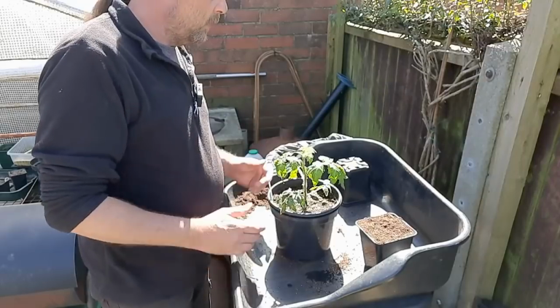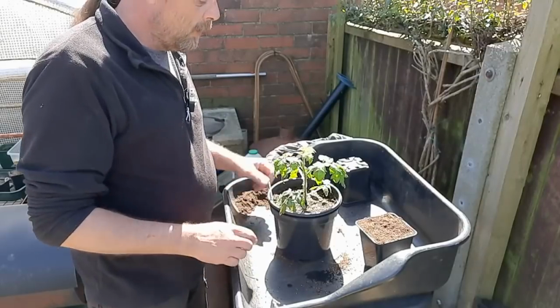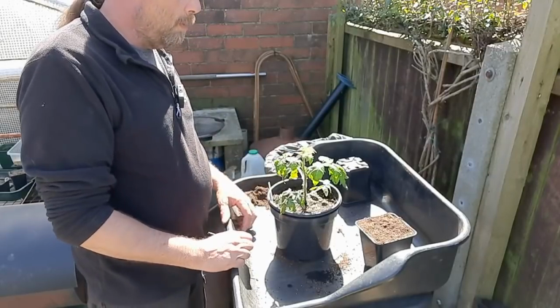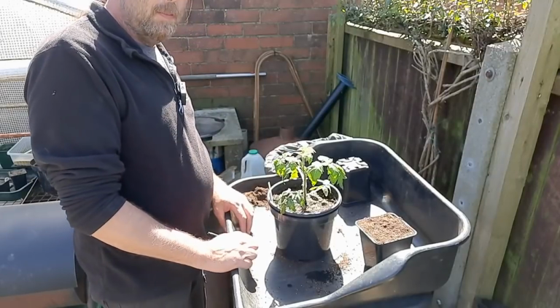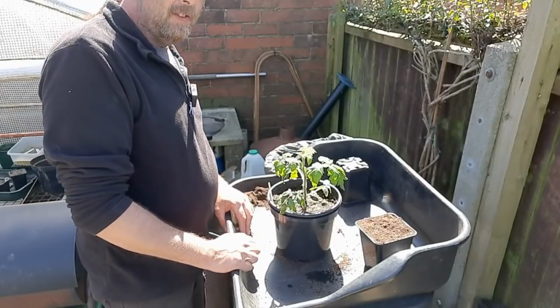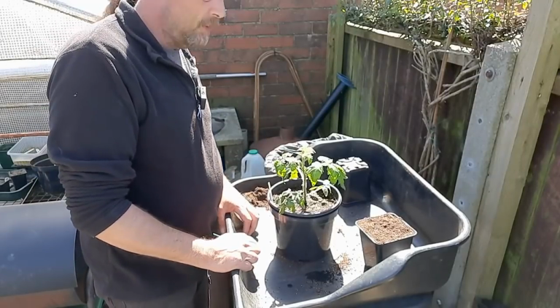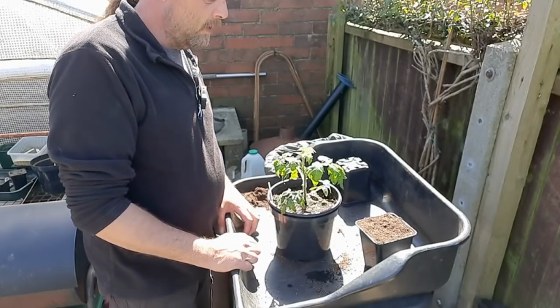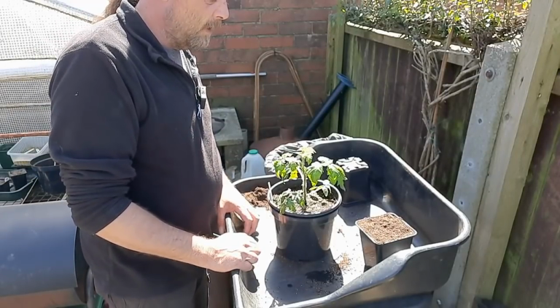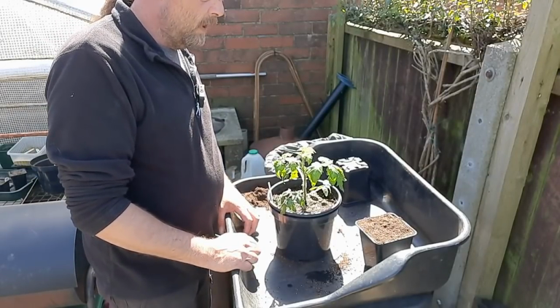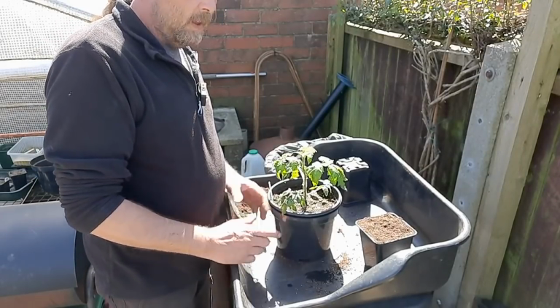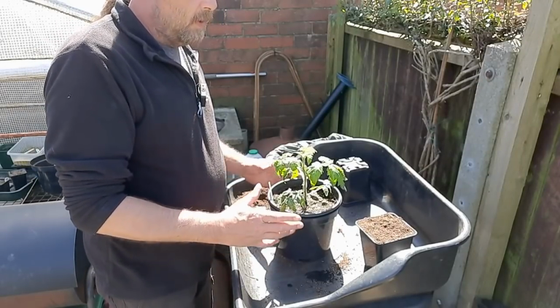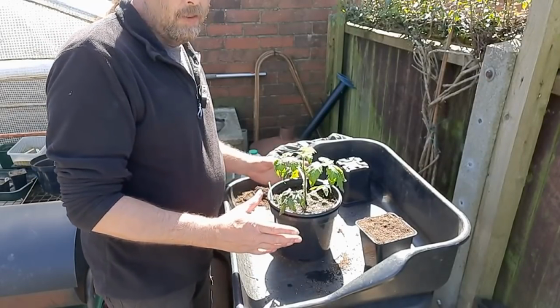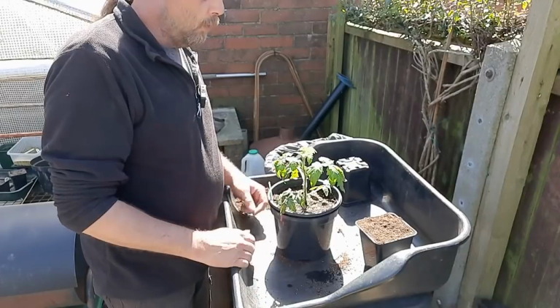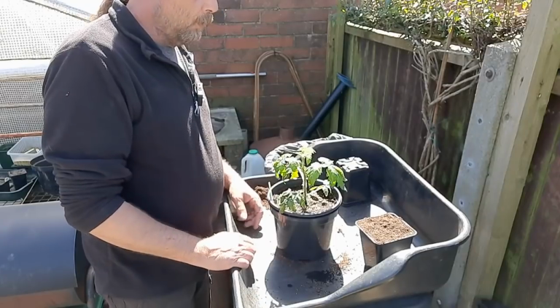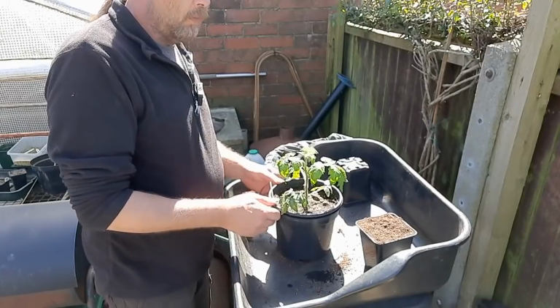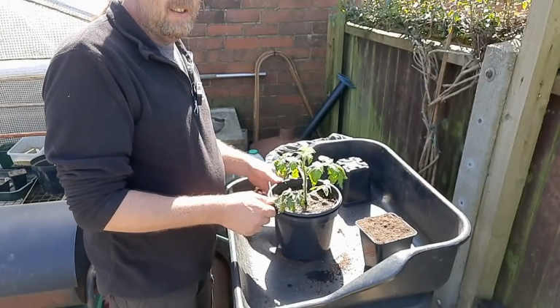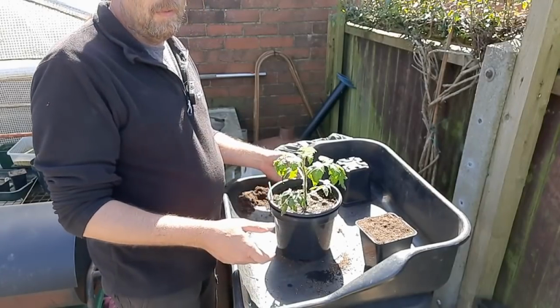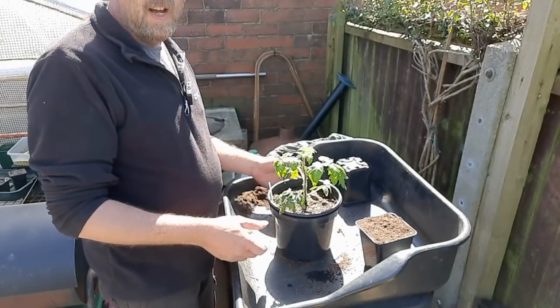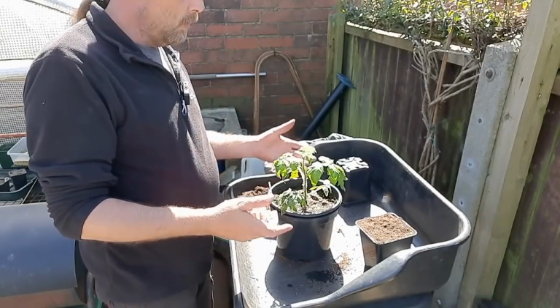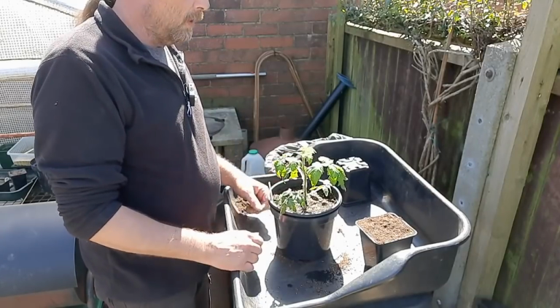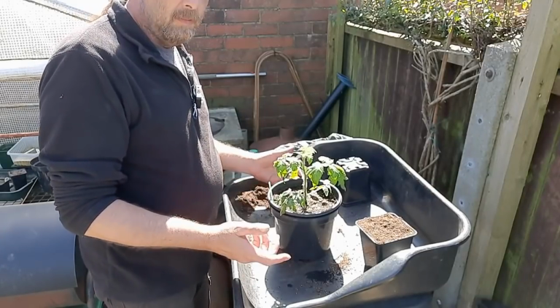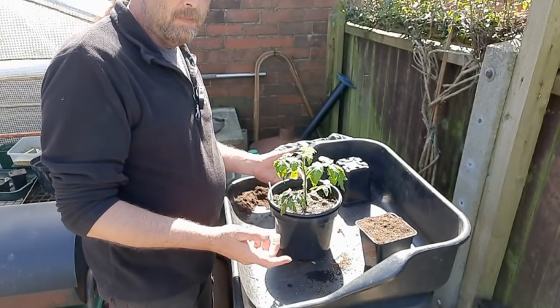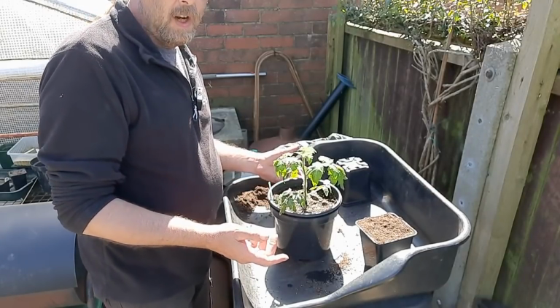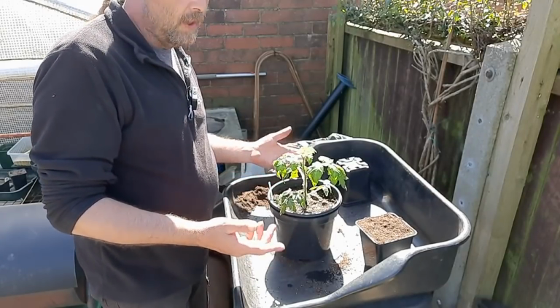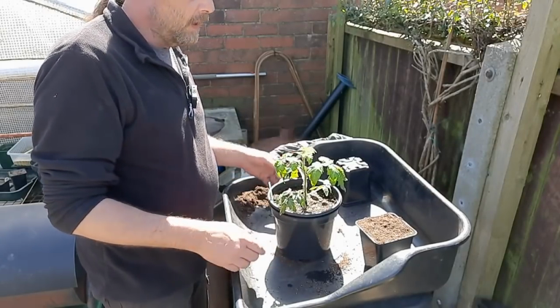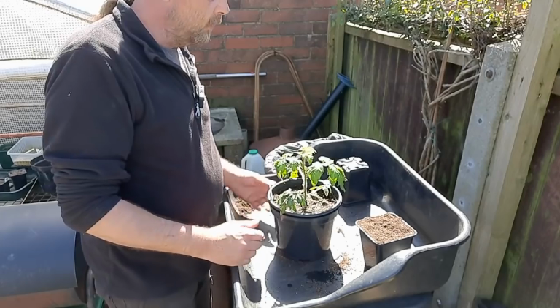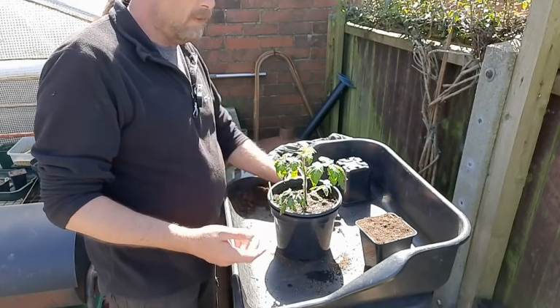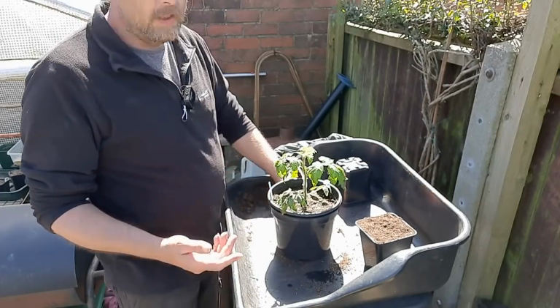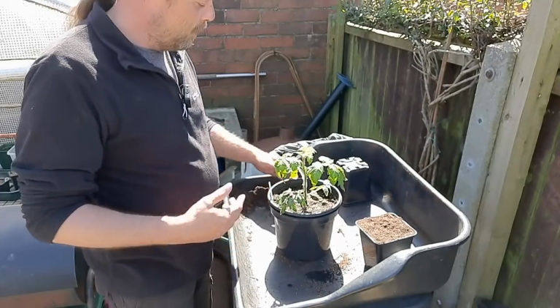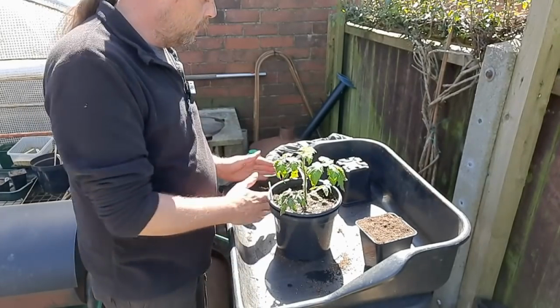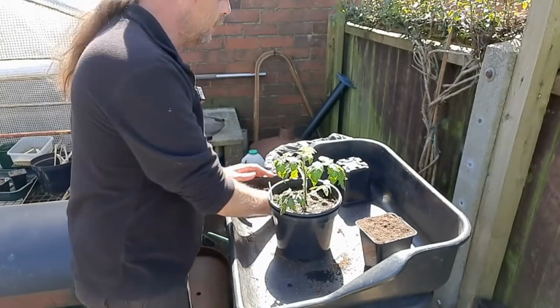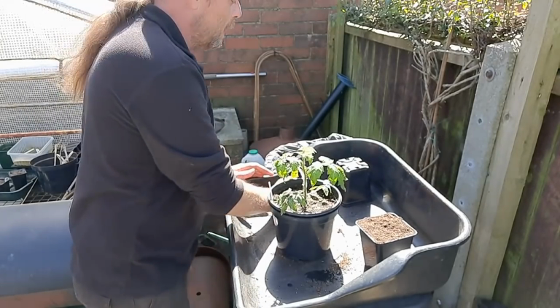Same with my peppers — I'll do the peppers exactly the same. Depending on size of pot: some peppers will go in a three litre, some in five, and some in seven and a half or even ten litres. Chilis and peppers just have different requirements.